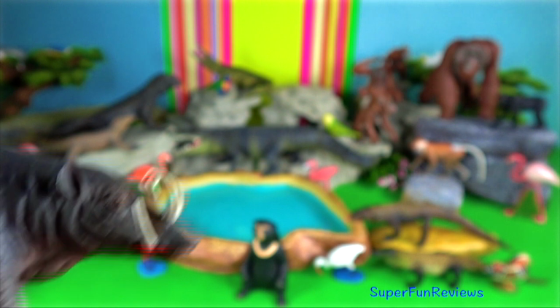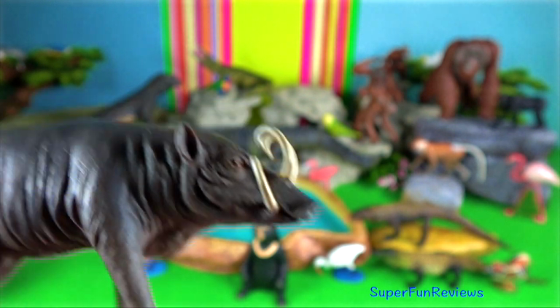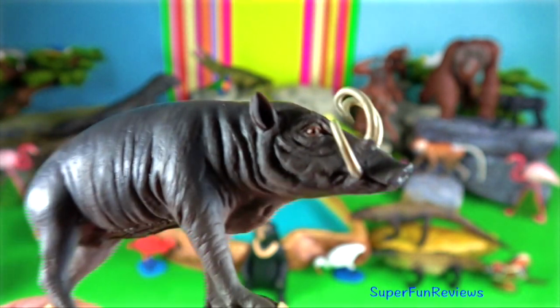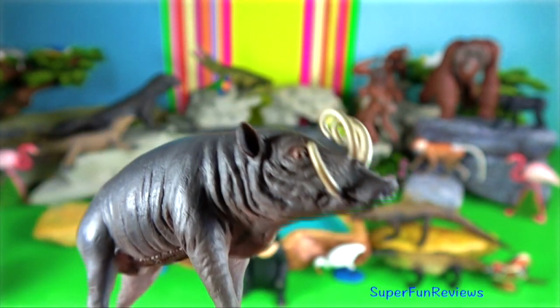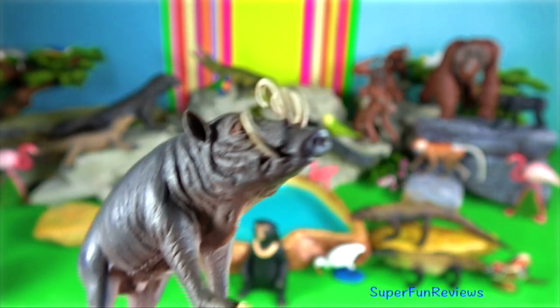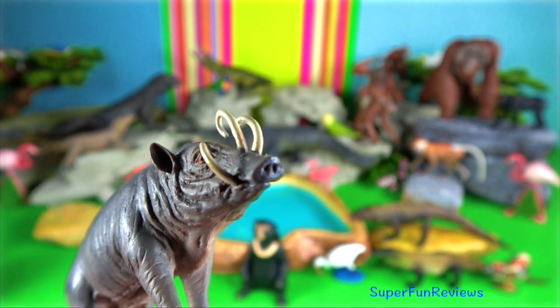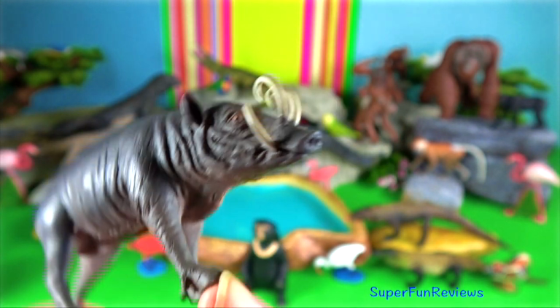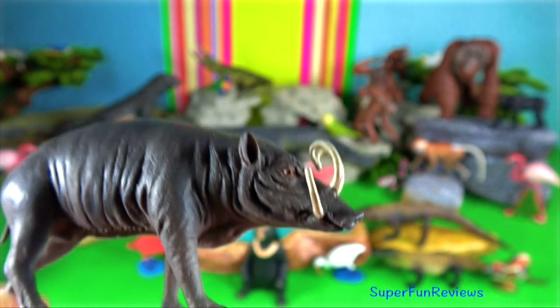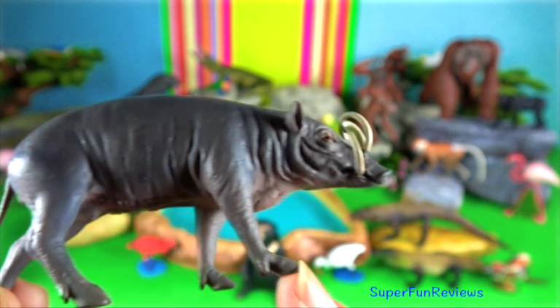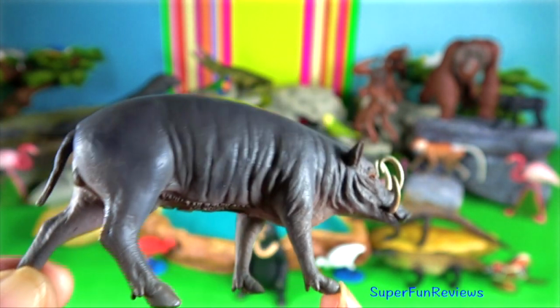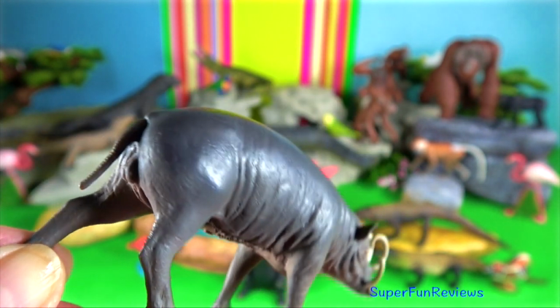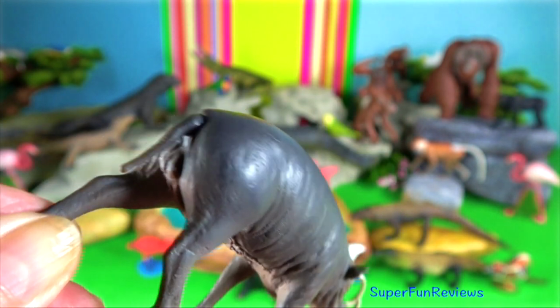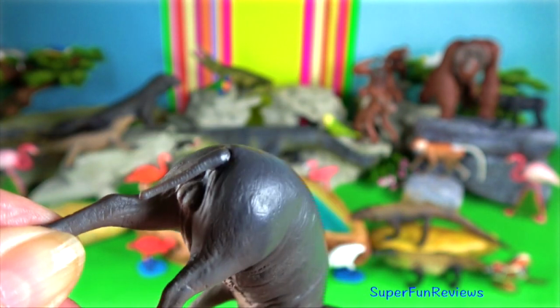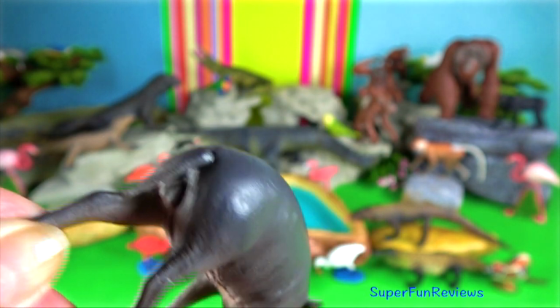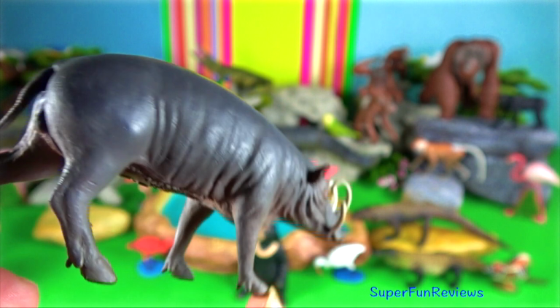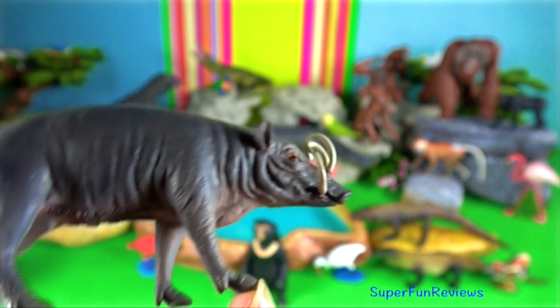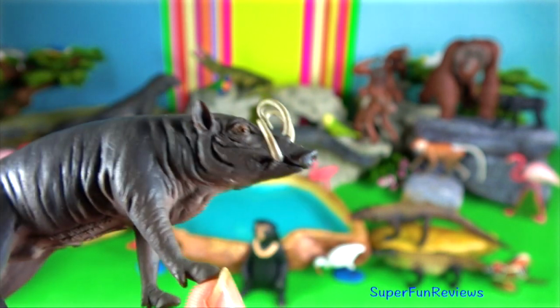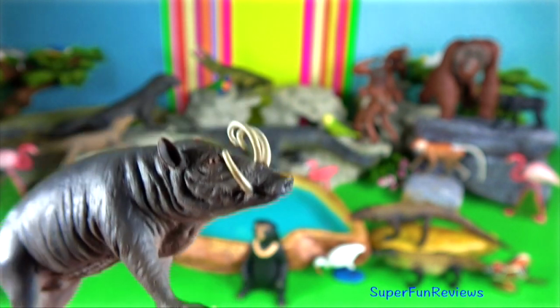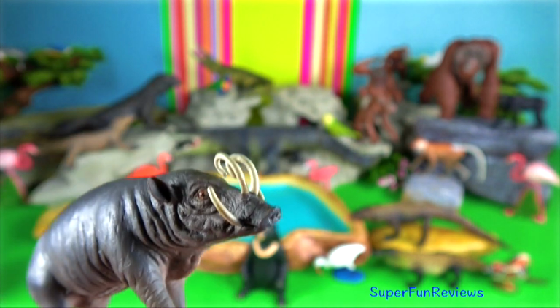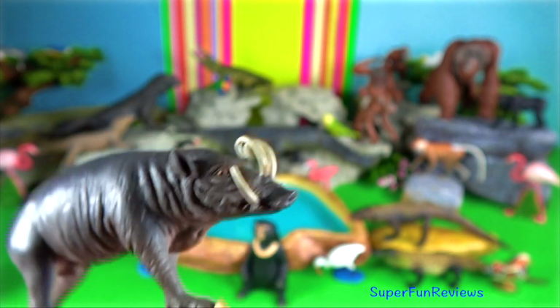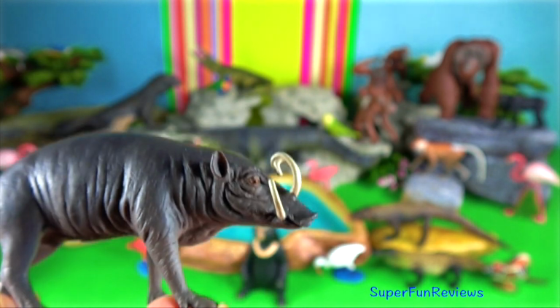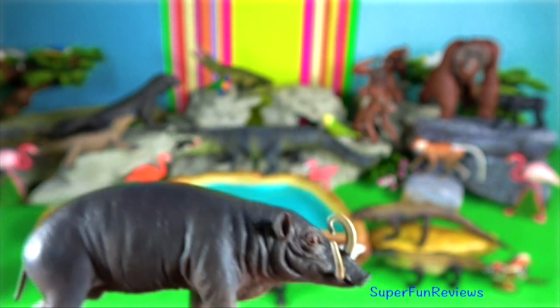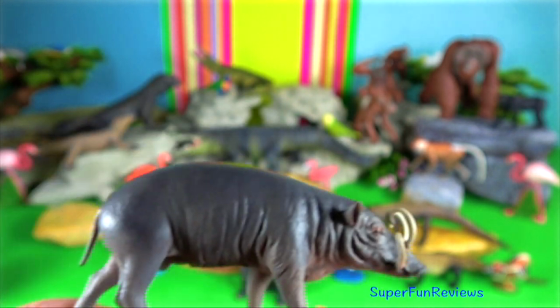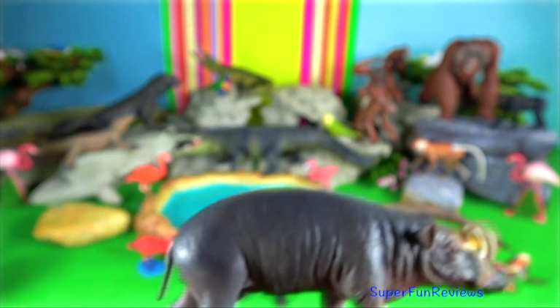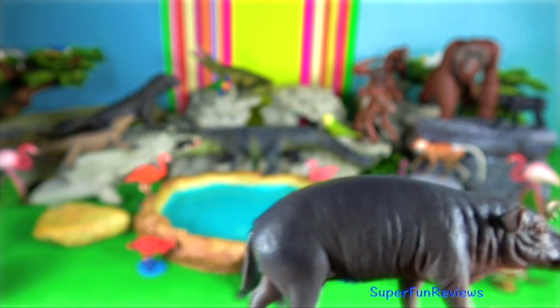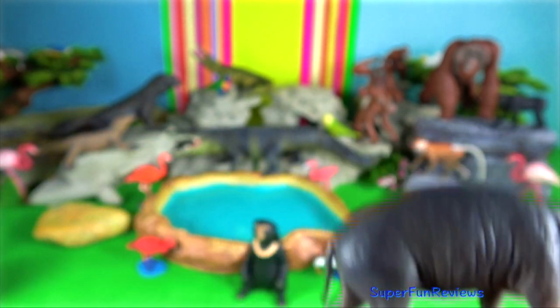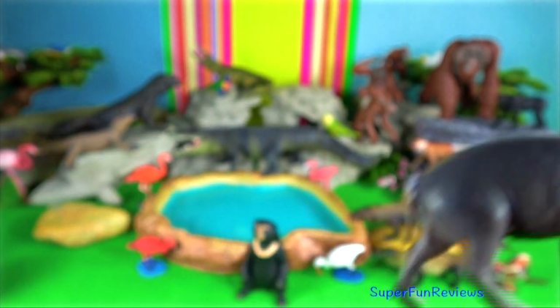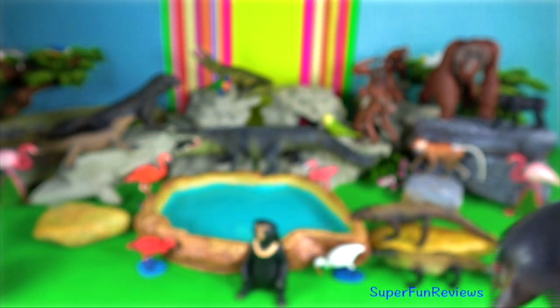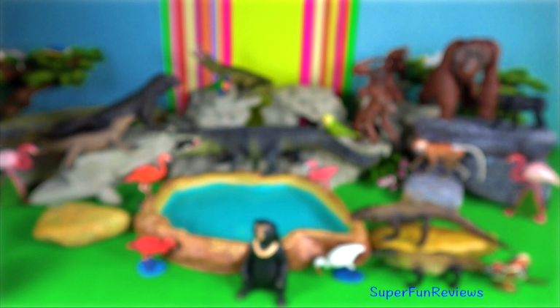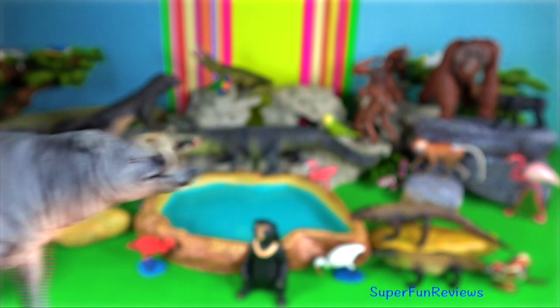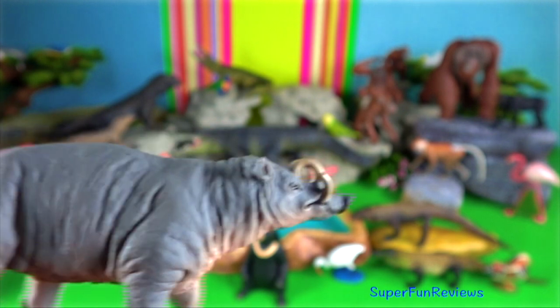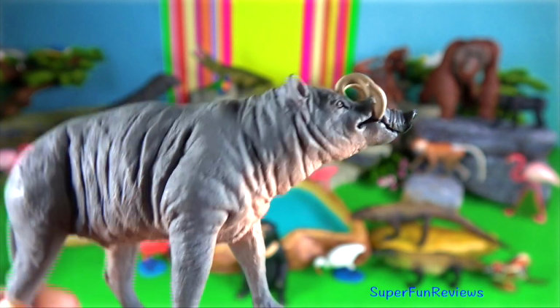Babirusa. The head and body grows to 1.1 meters, the tail 32 centimeters, and height at the shoulders for the male is 80 centimeters.